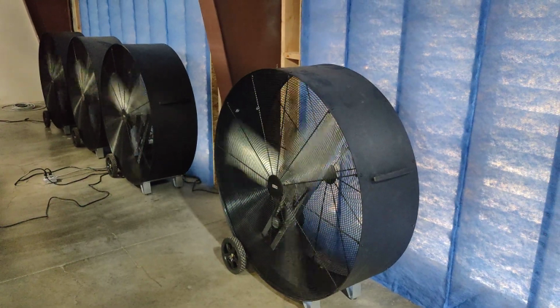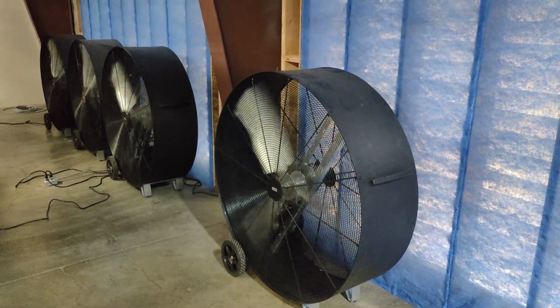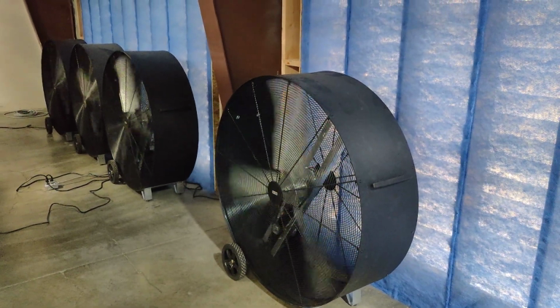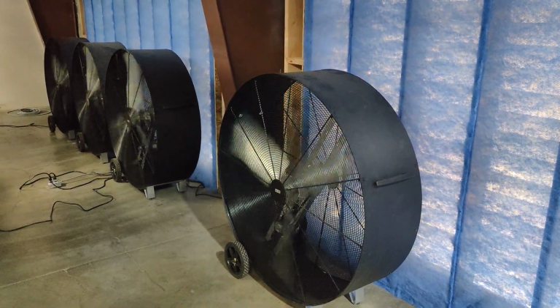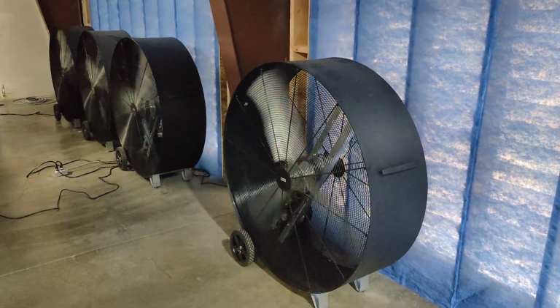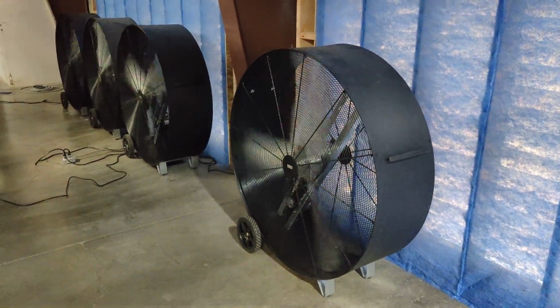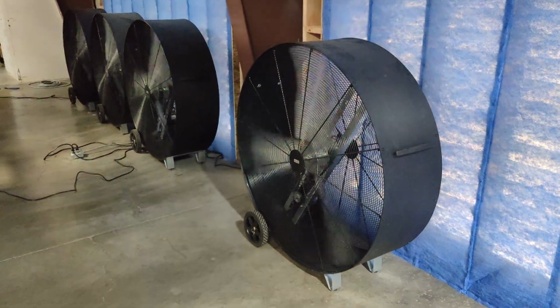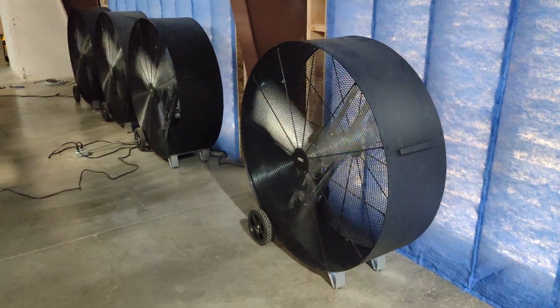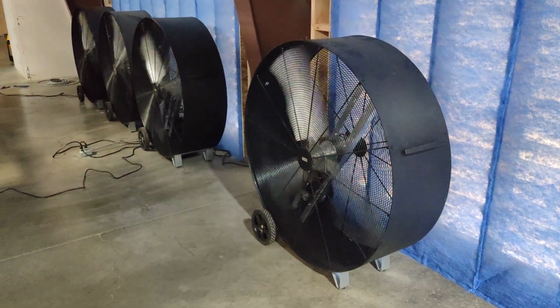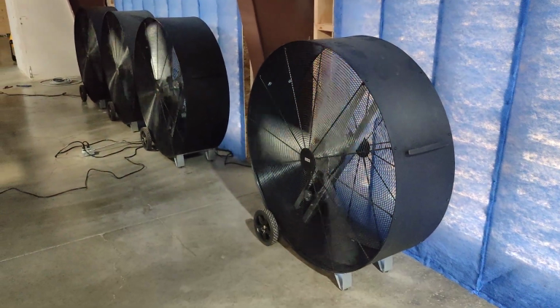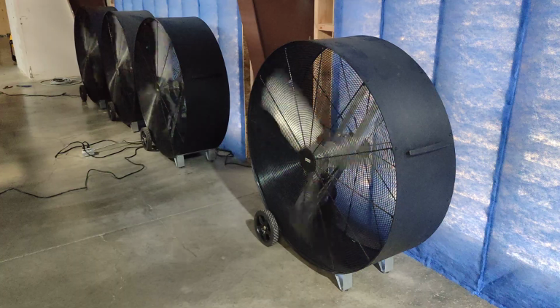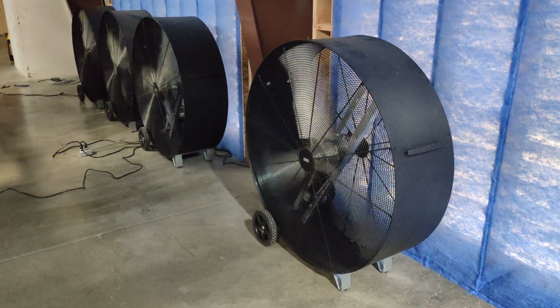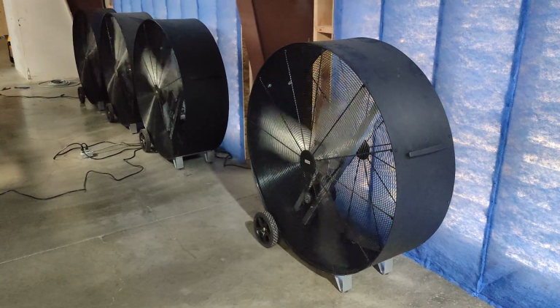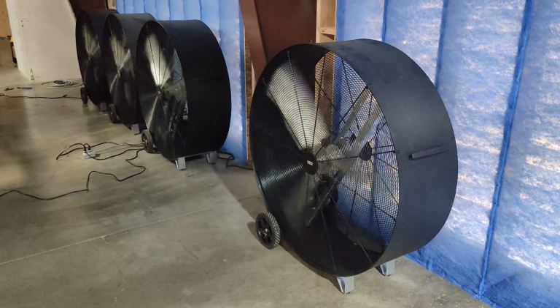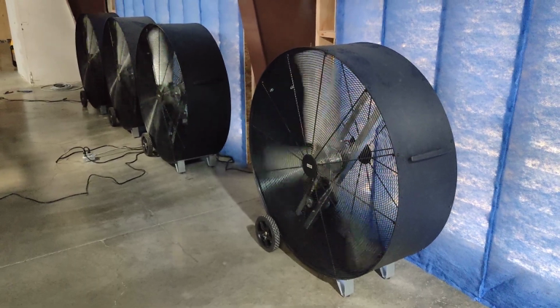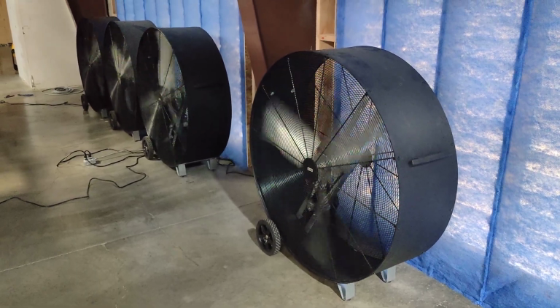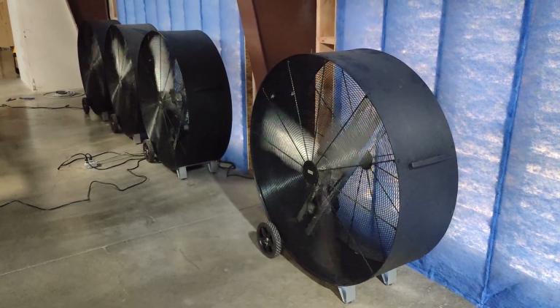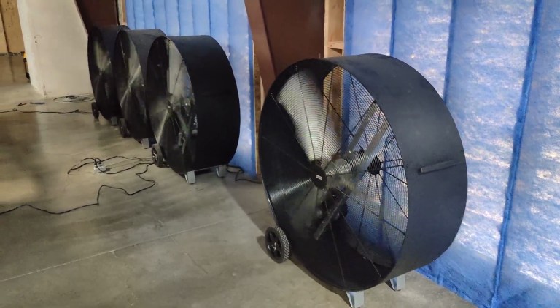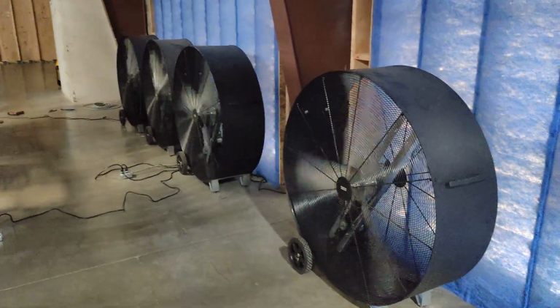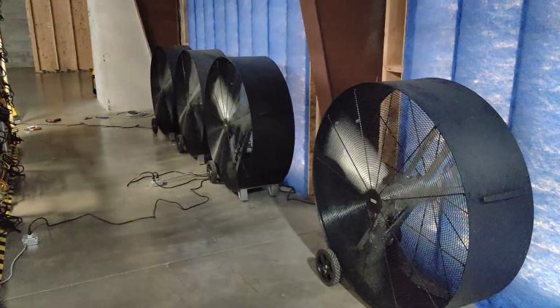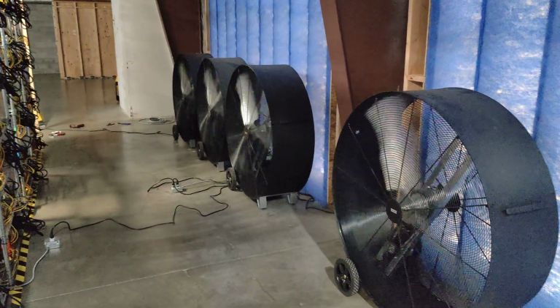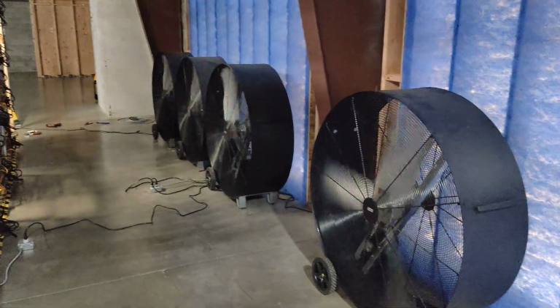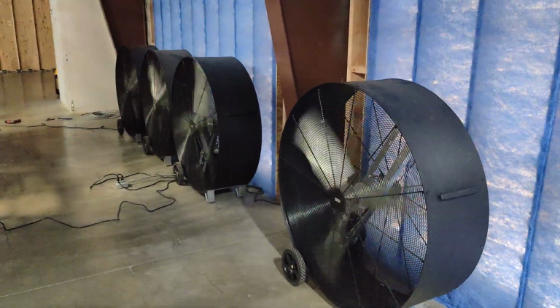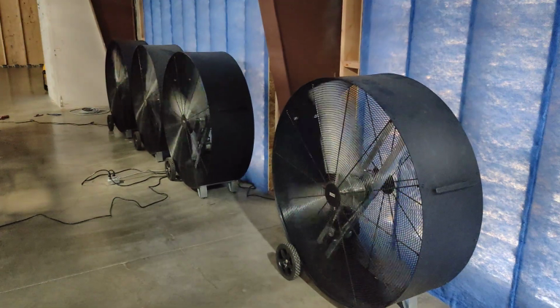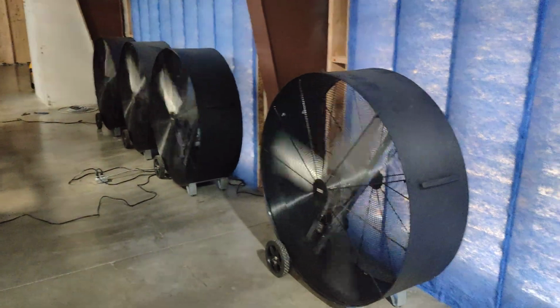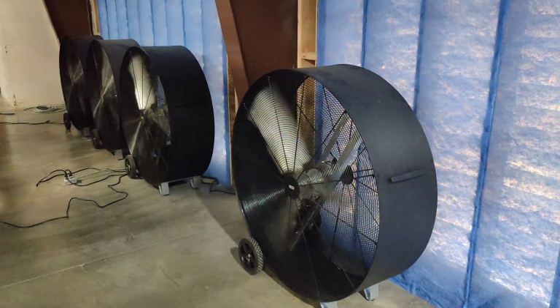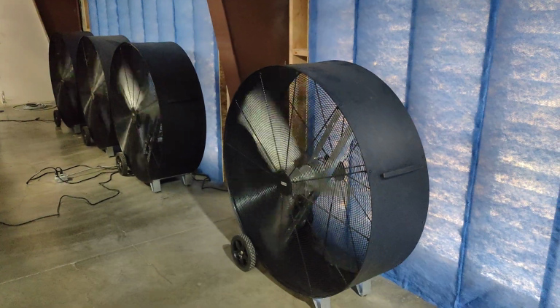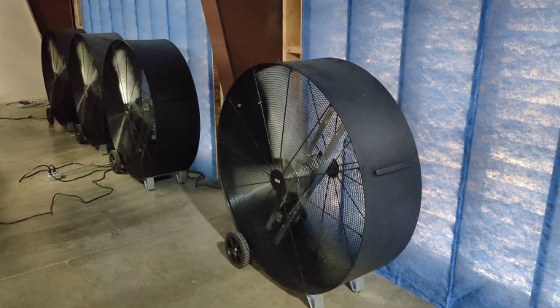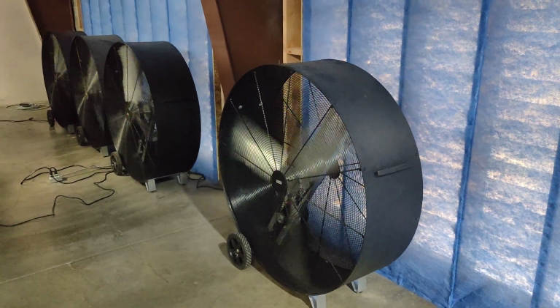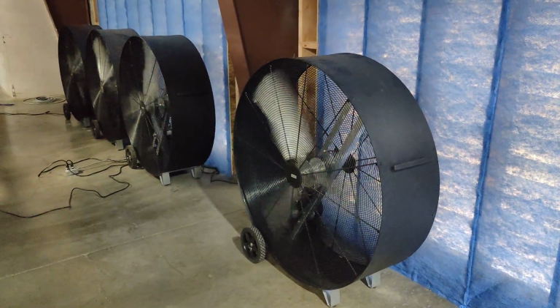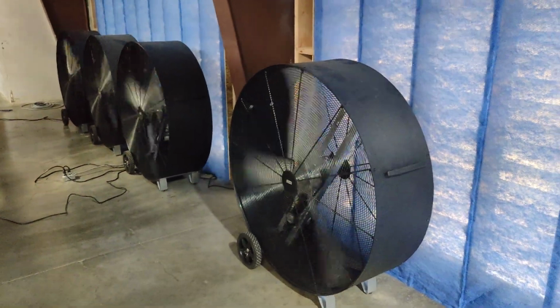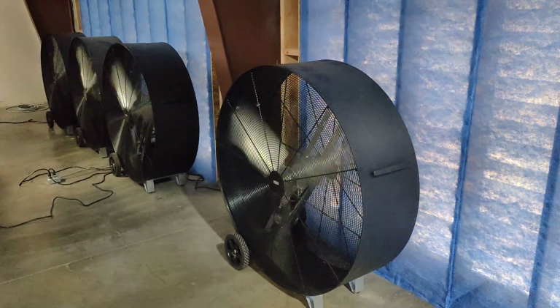Hello everyone, welcome back to the channel. Today's video we're gonna be talking about our intake and exhaust fans, and what we had to do to make them run at their maximum speed without the propellers cracking.